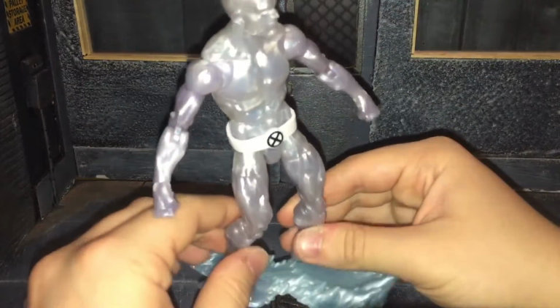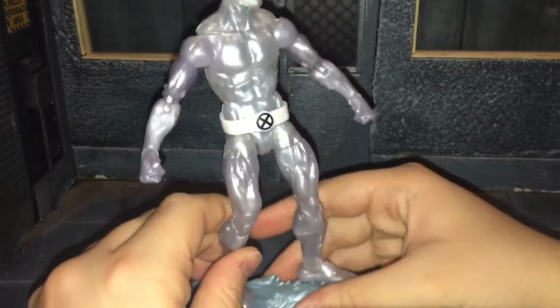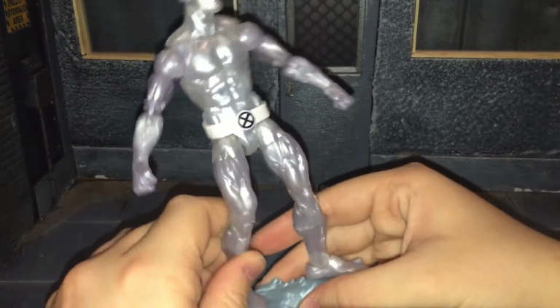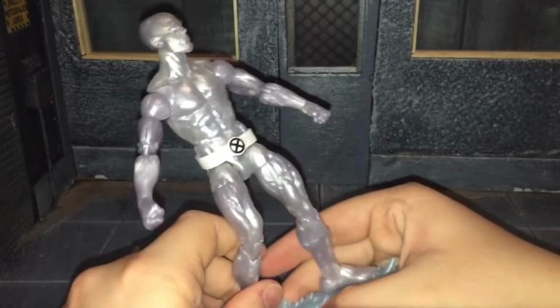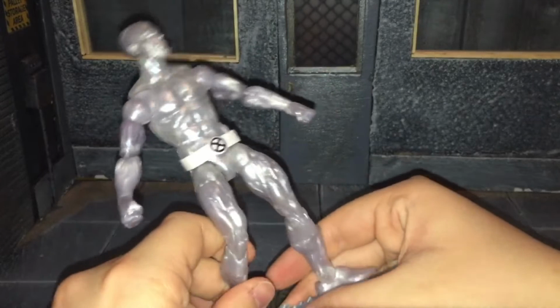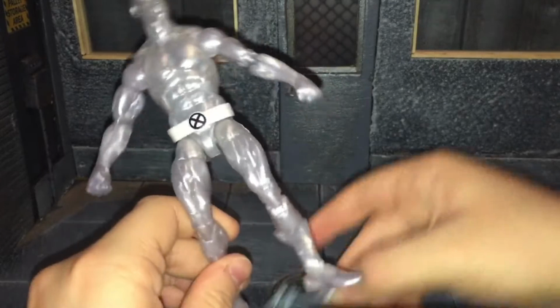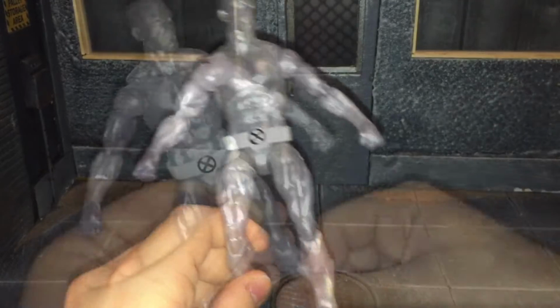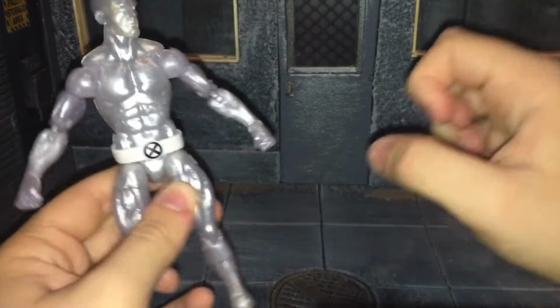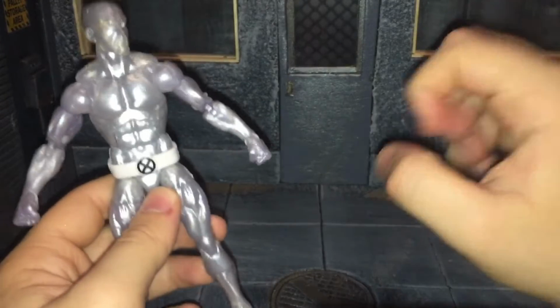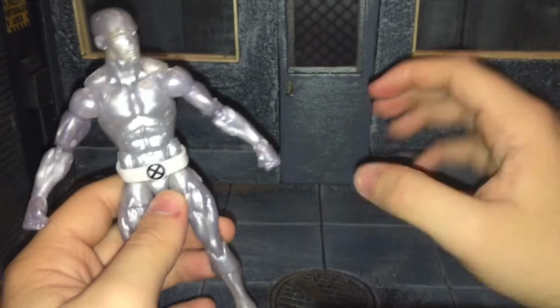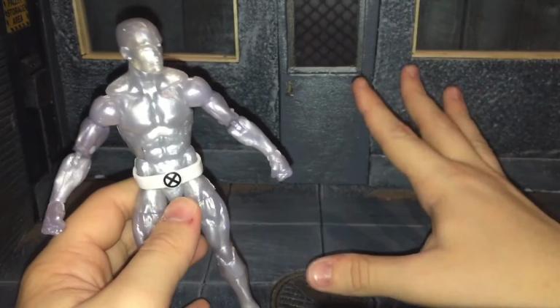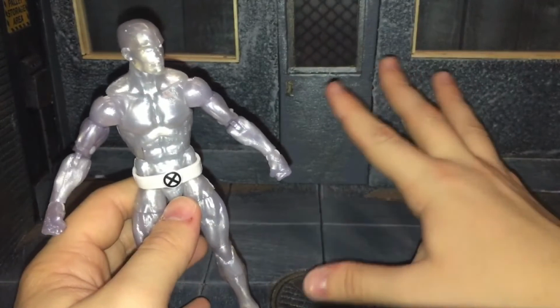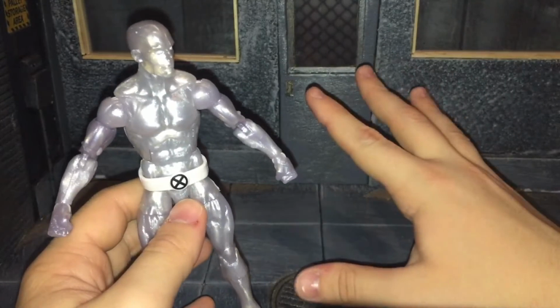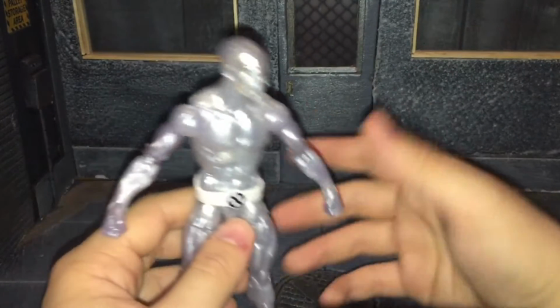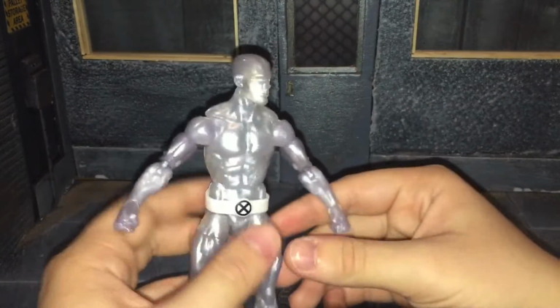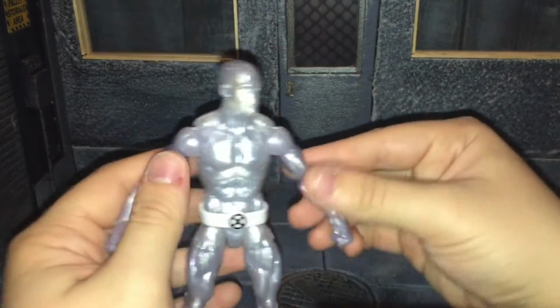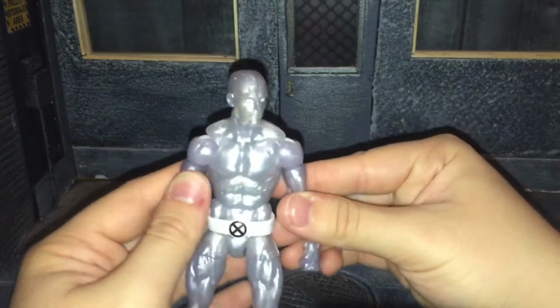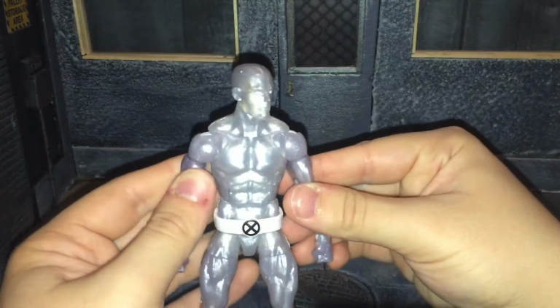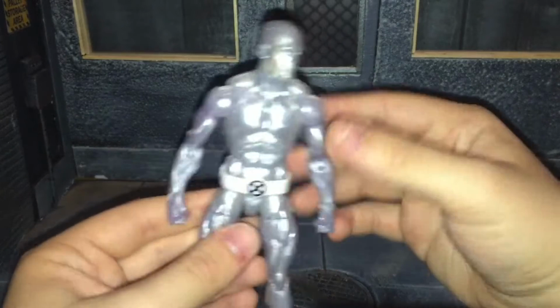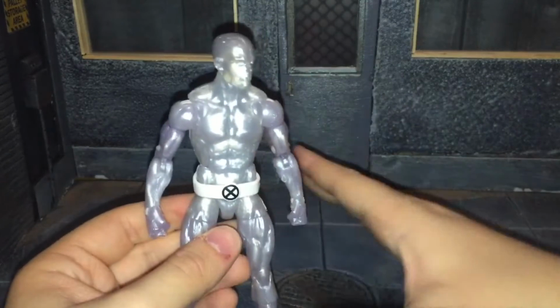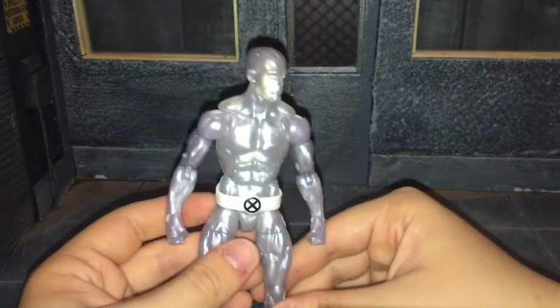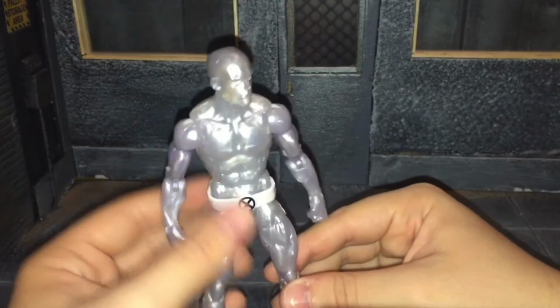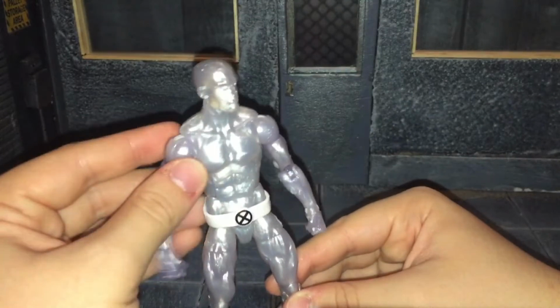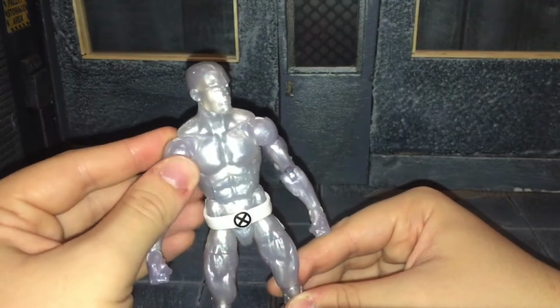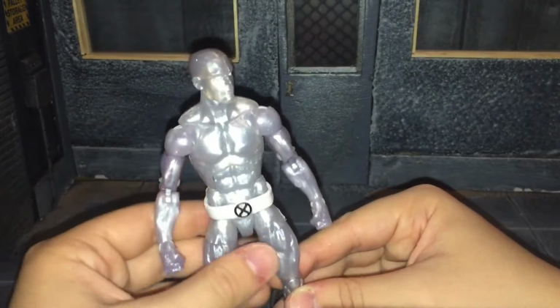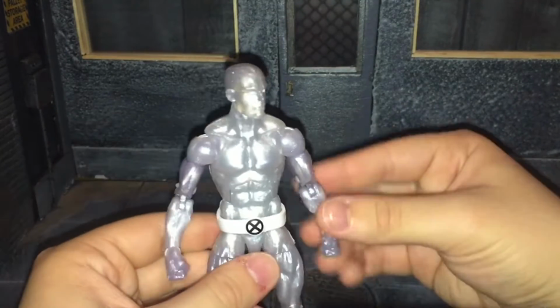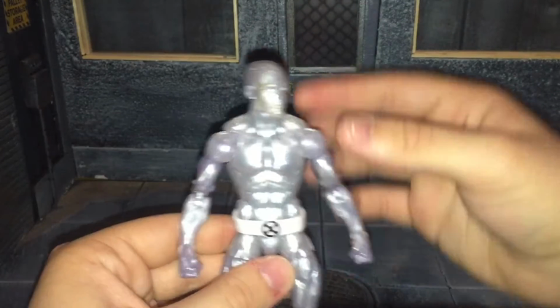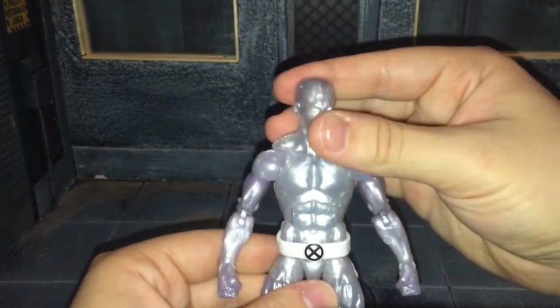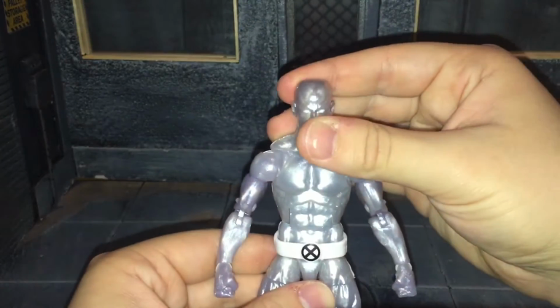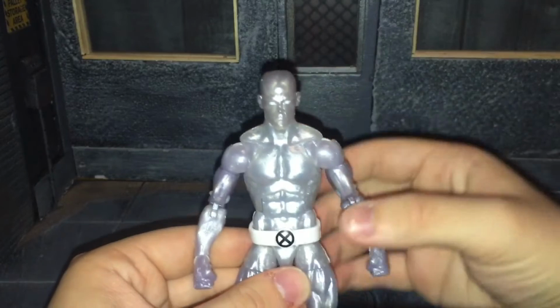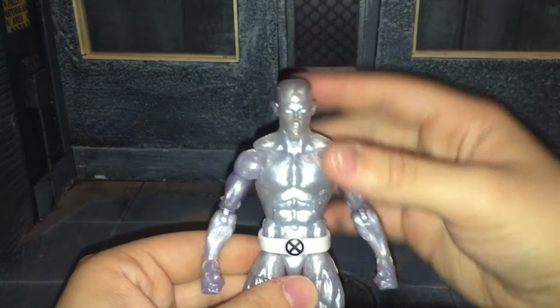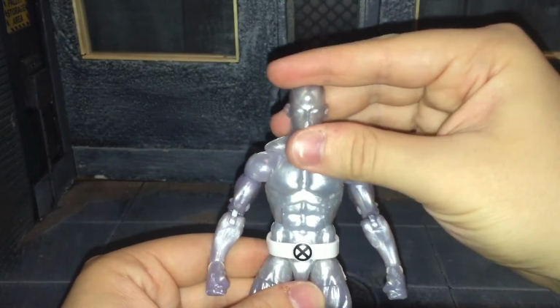I do feel like his accessory is slightly disappointing. It would have been nice to get him with some open hands — that way it's like he's making the ice slide, which would have looked really awesome. But they did not do that.